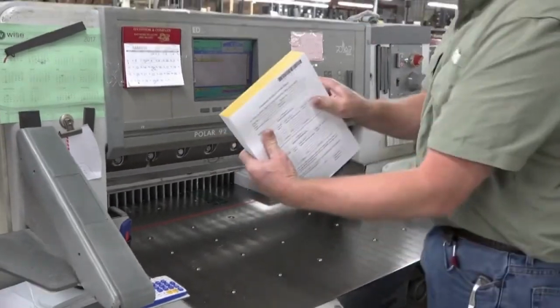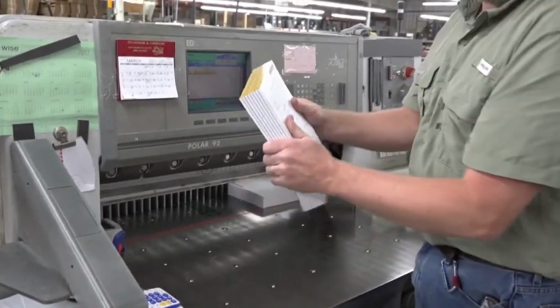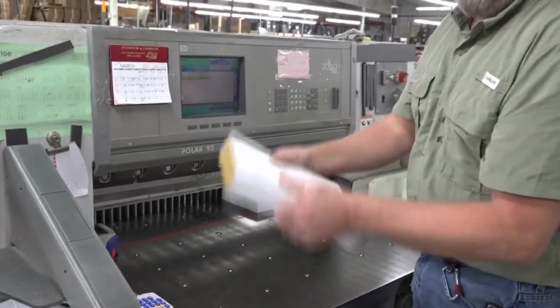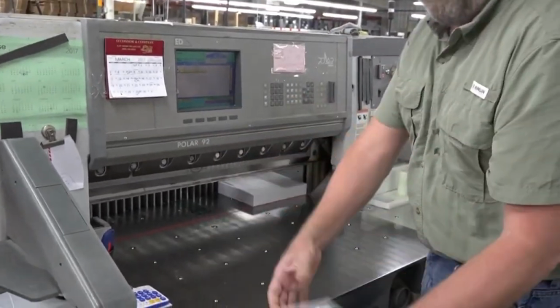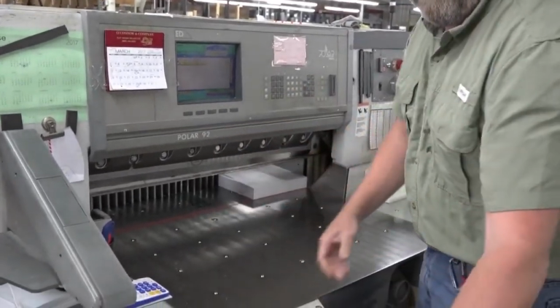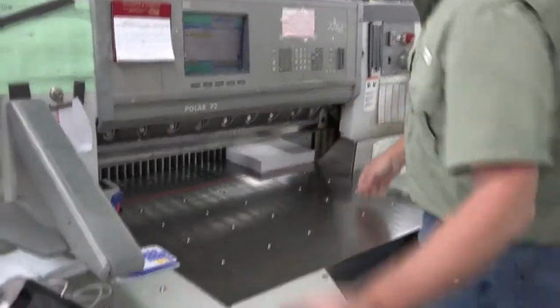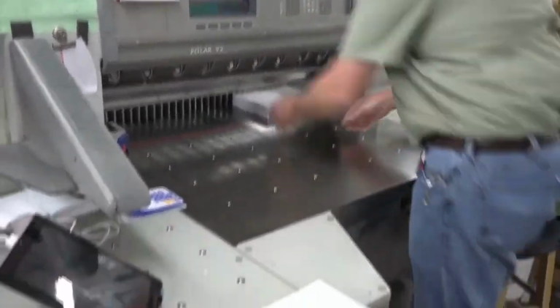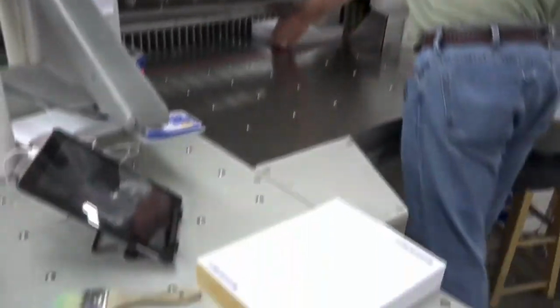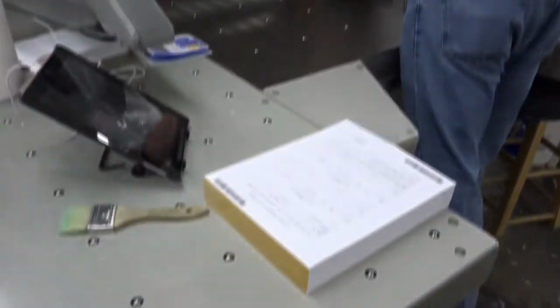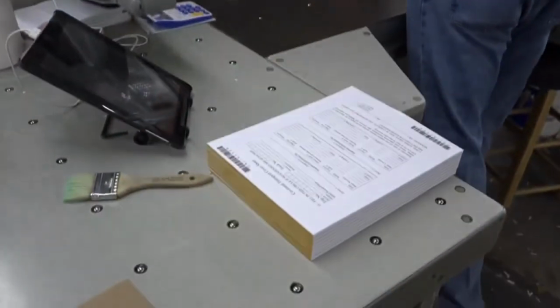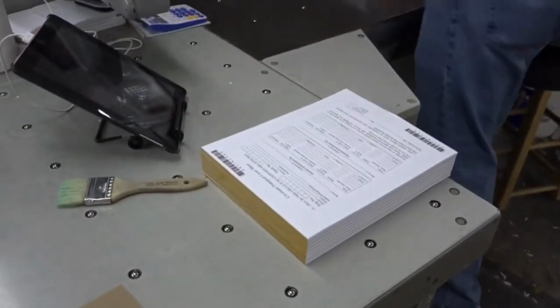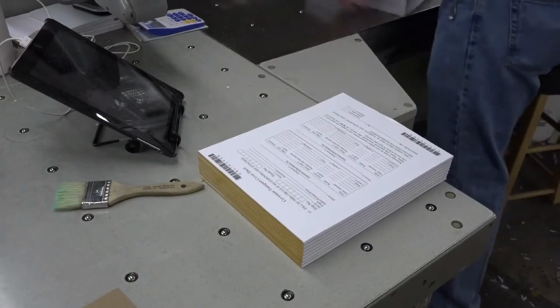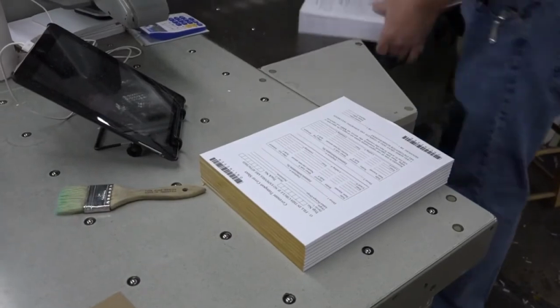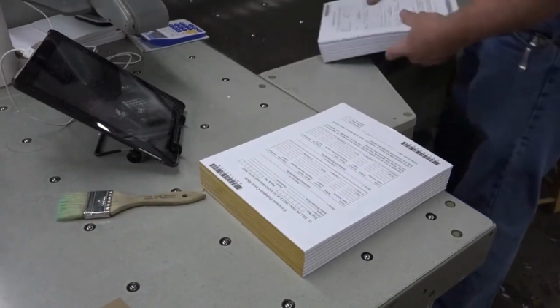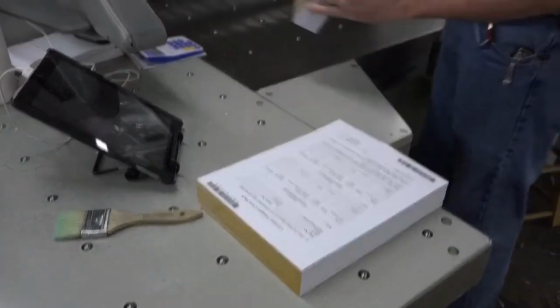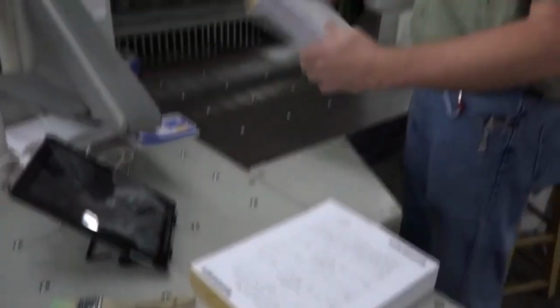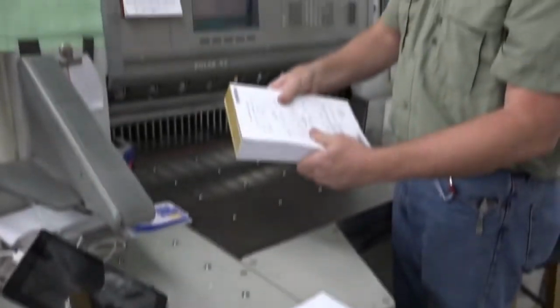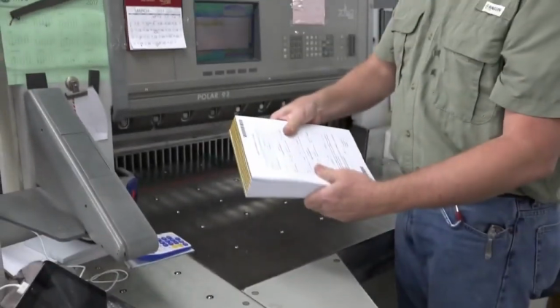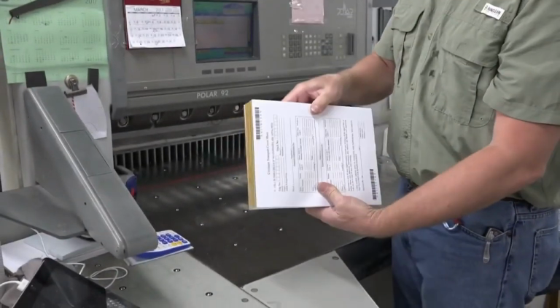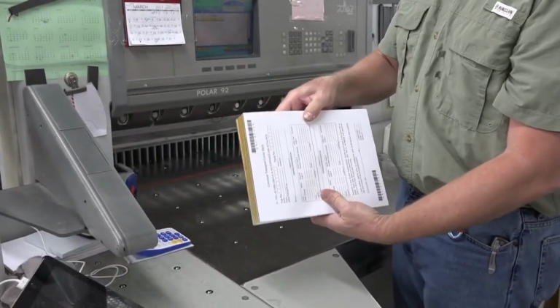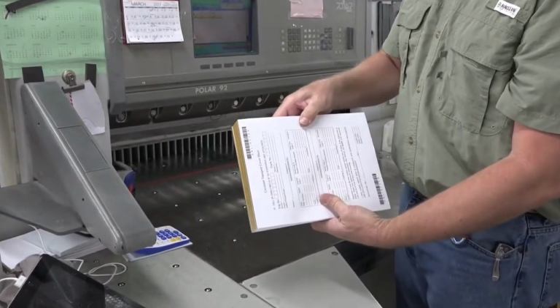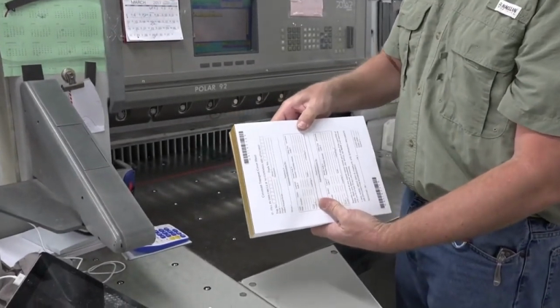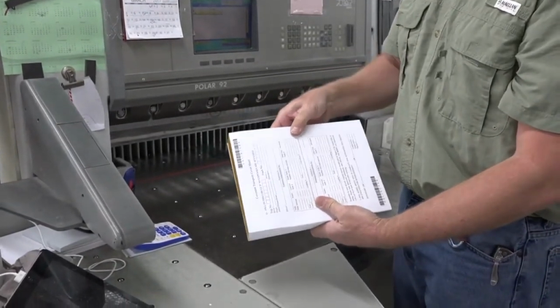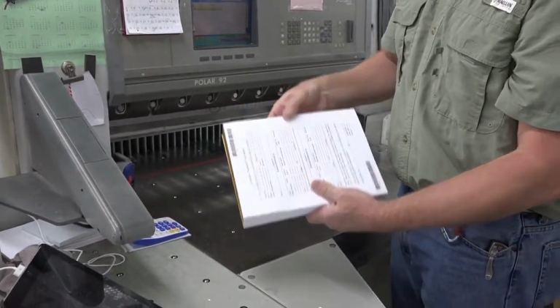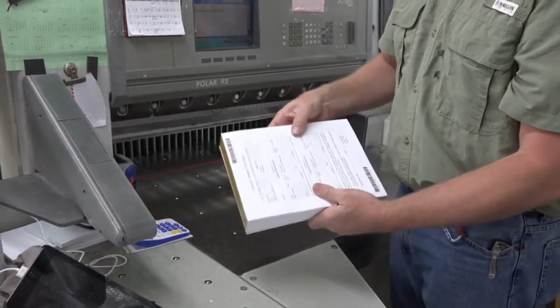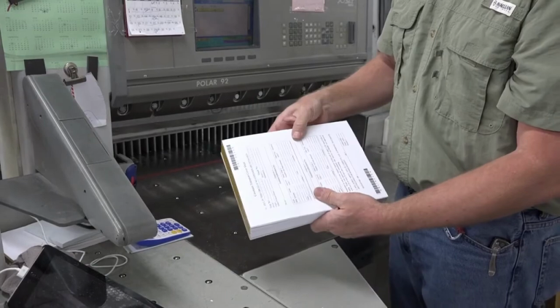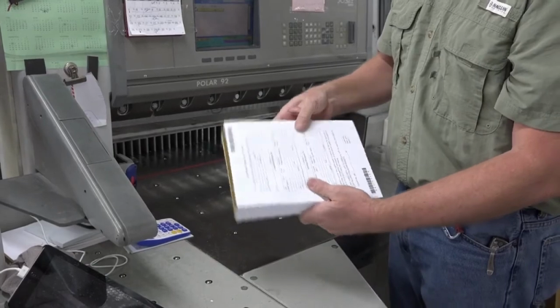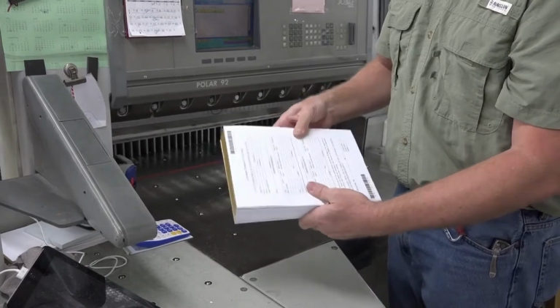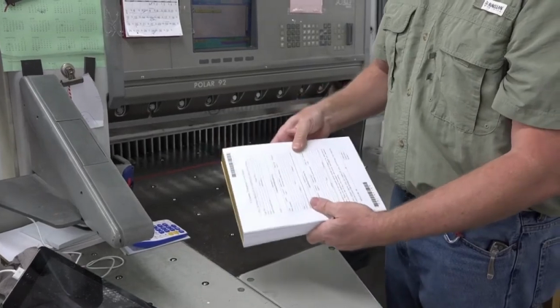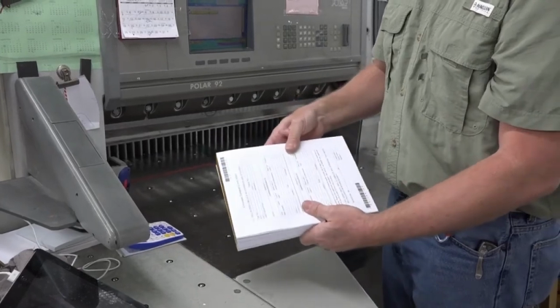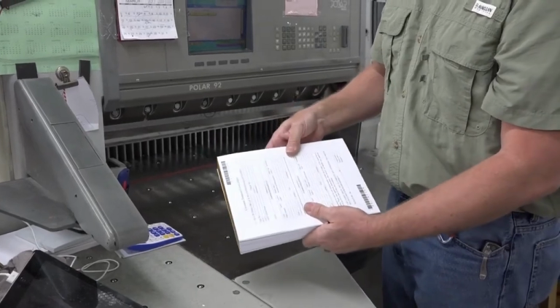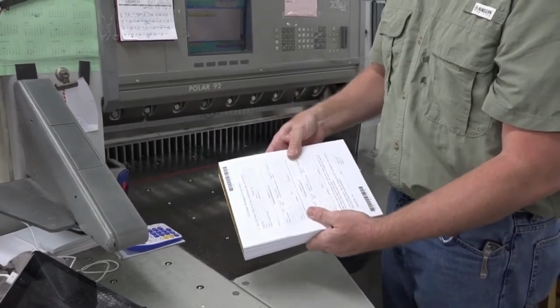There are our eight-and-a-half inch pads. Now these are ready to go on to the next step — probably be shrink wrapped, packaged, and ready to go out the door.